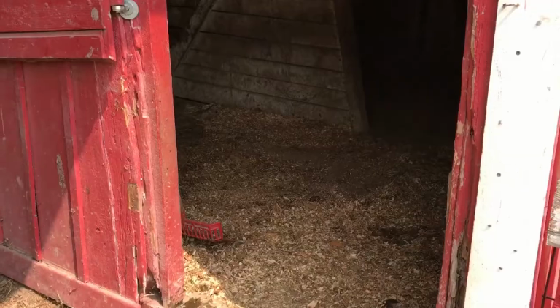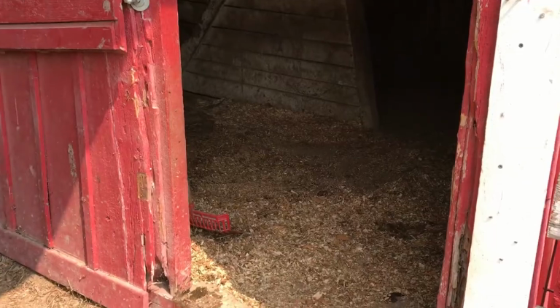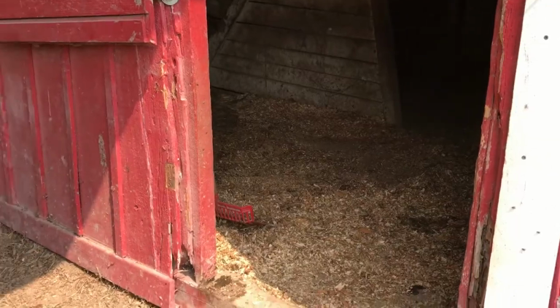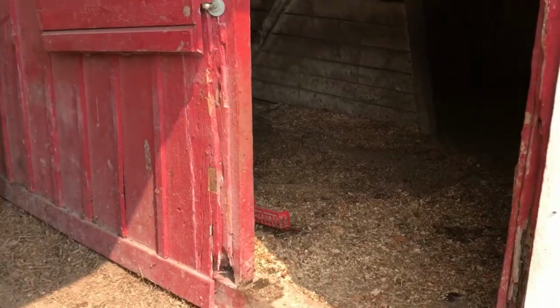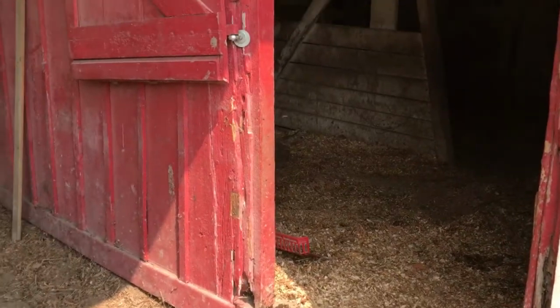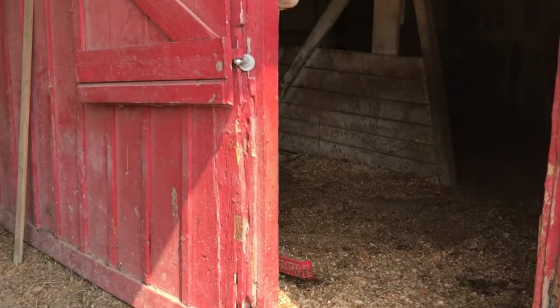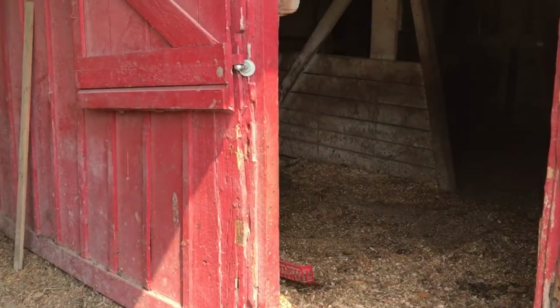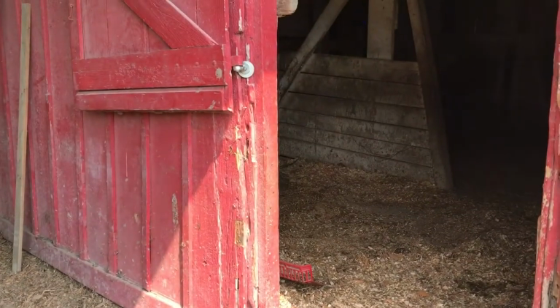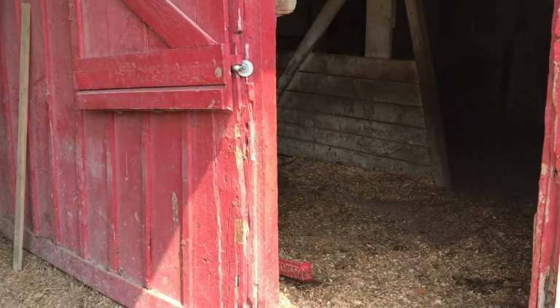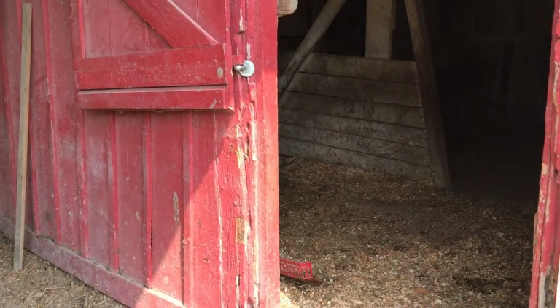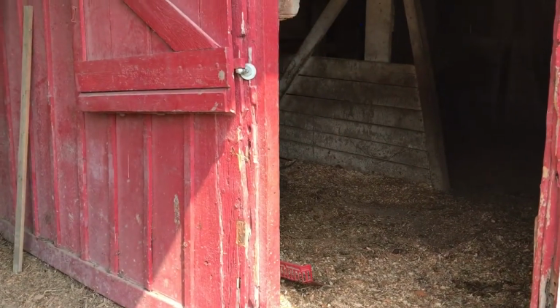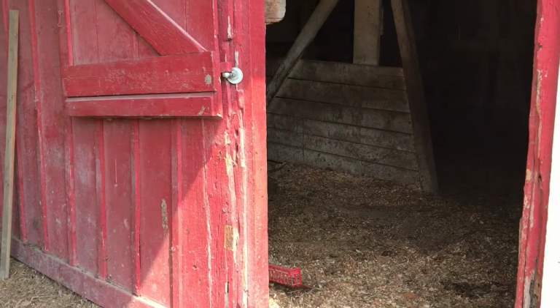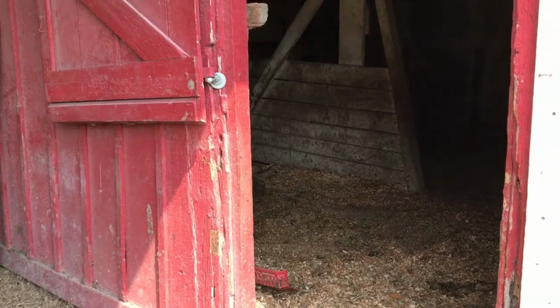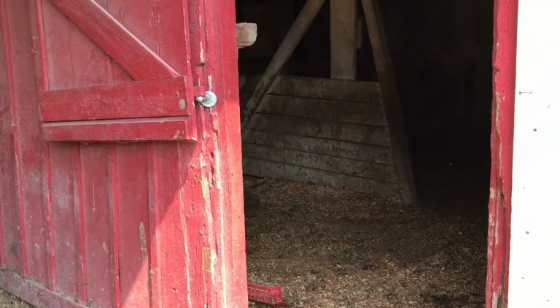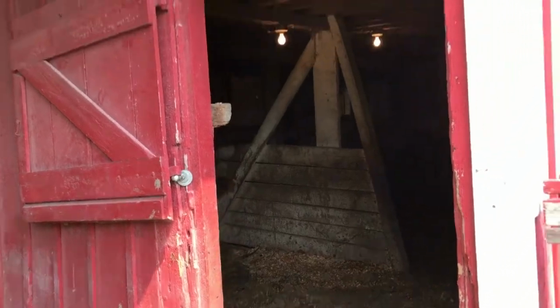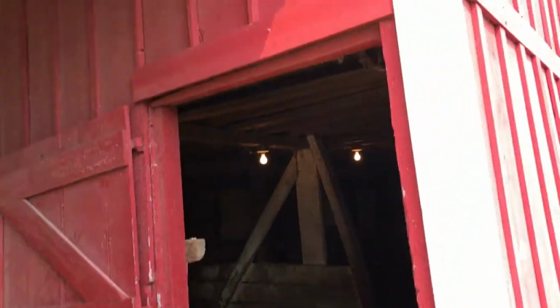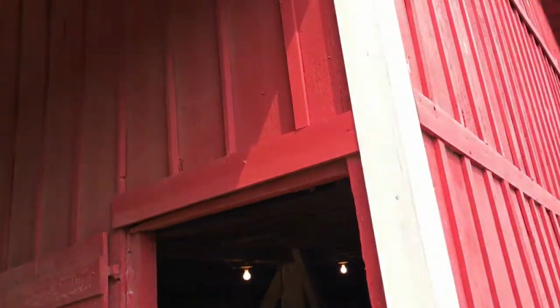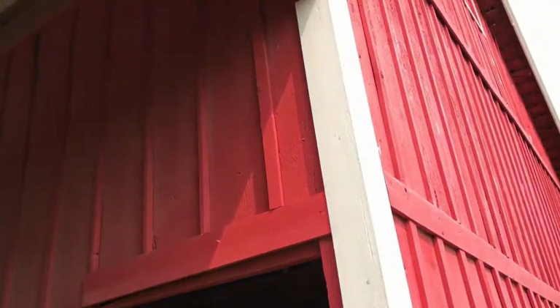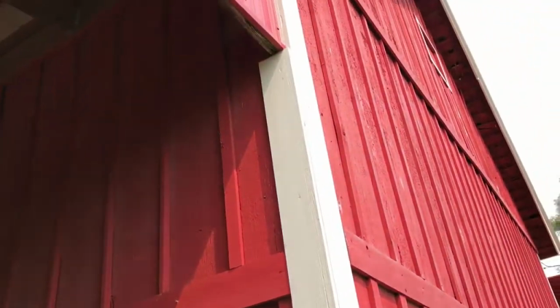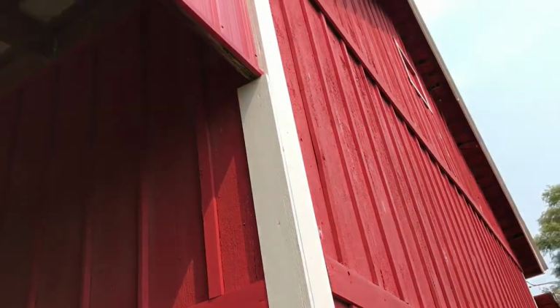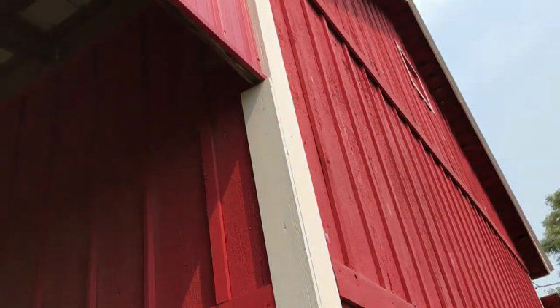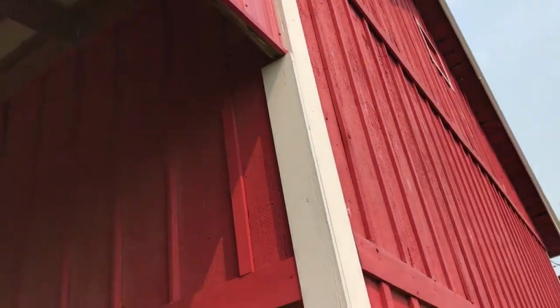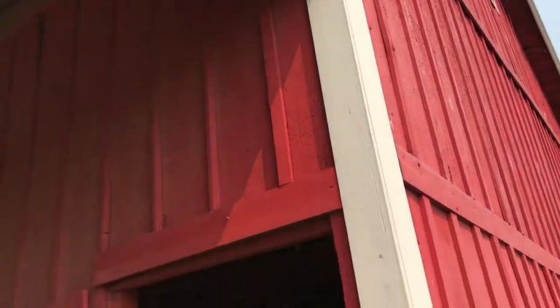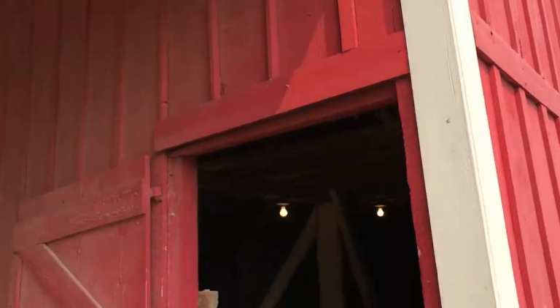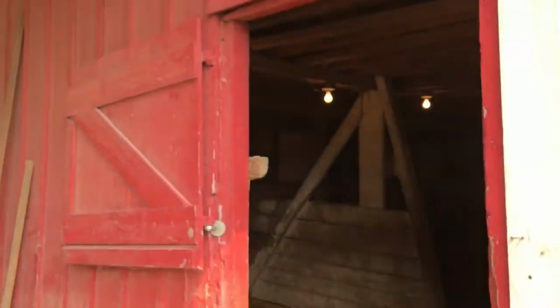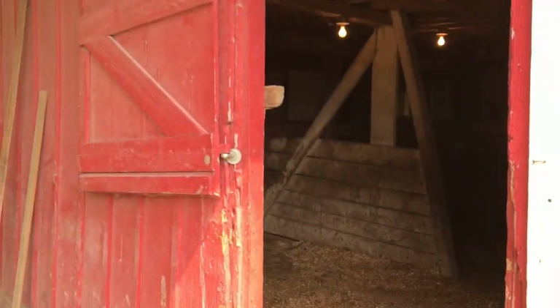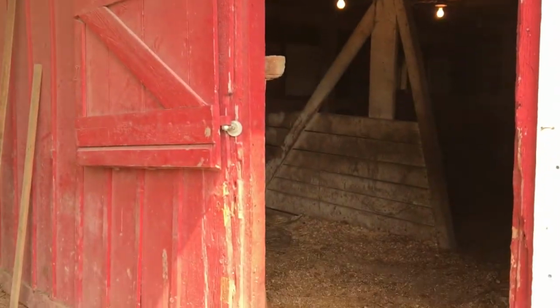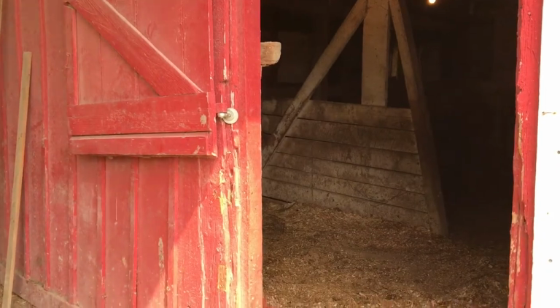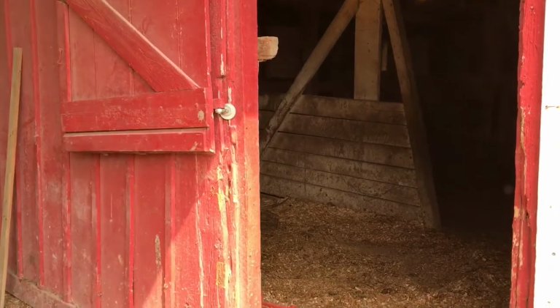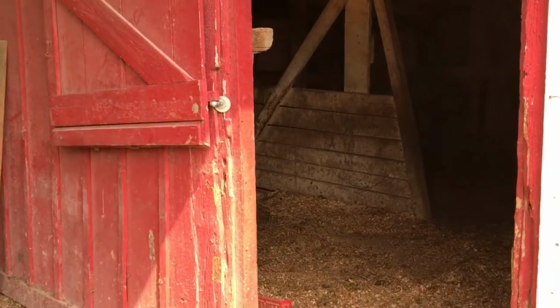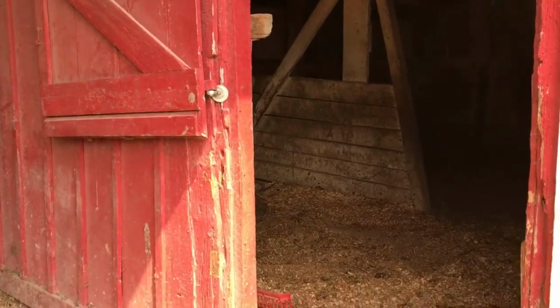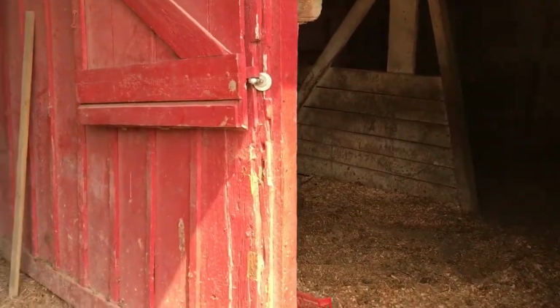What we are doing is replacing a door on this barn. This is a 1898 barn.